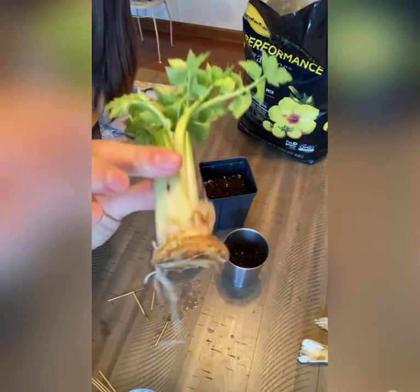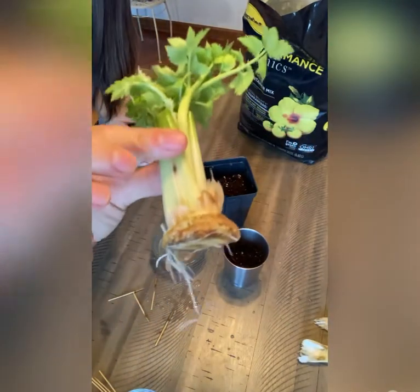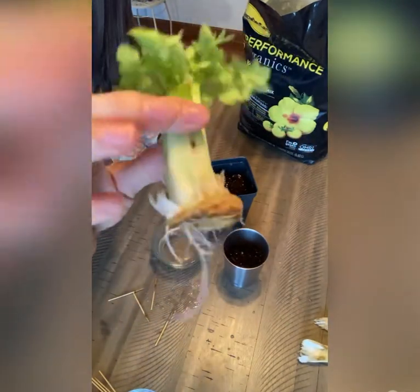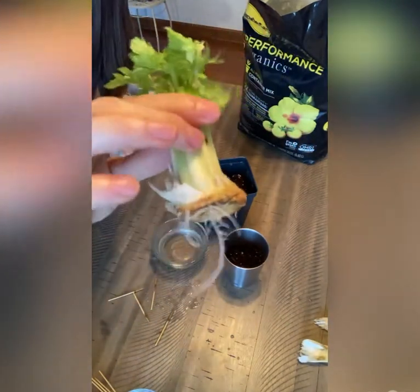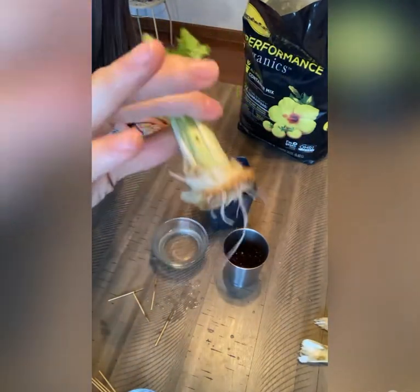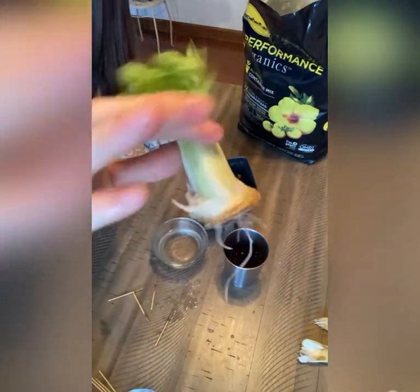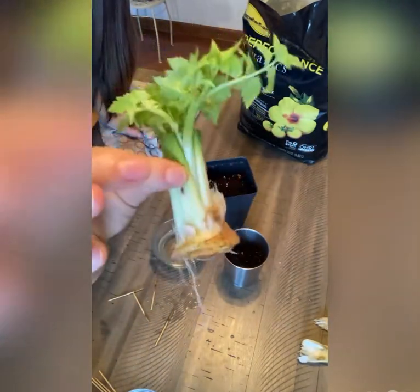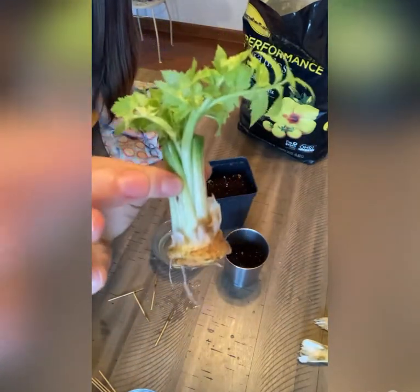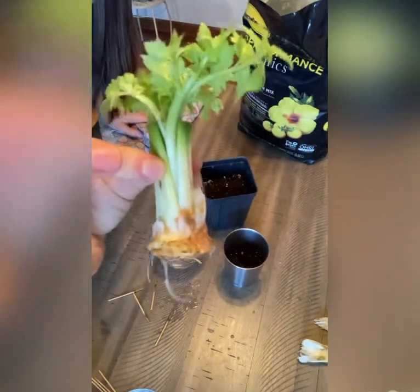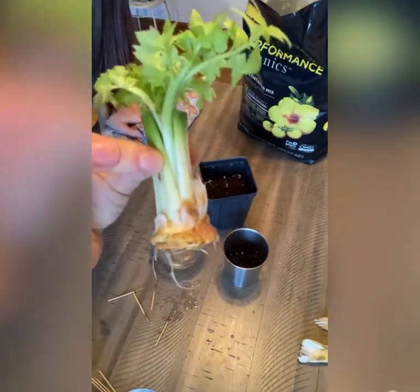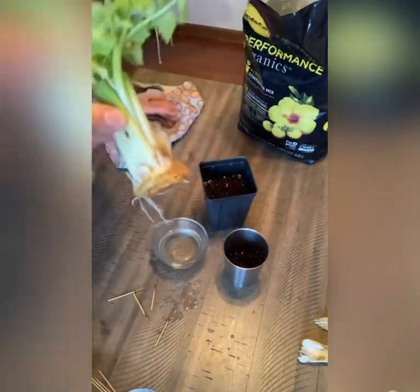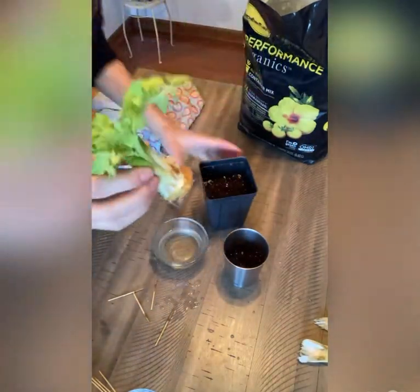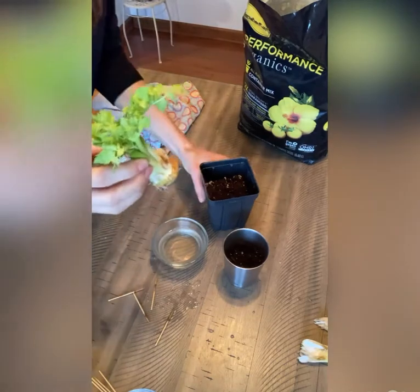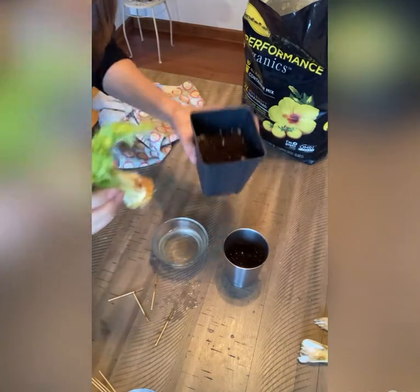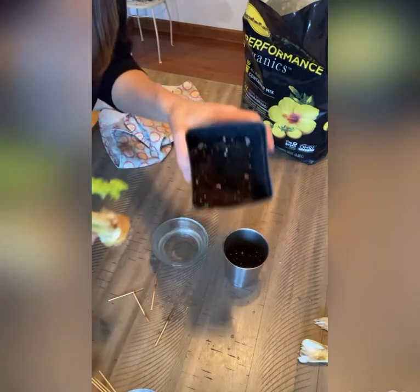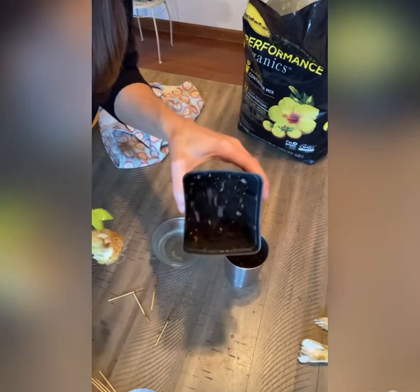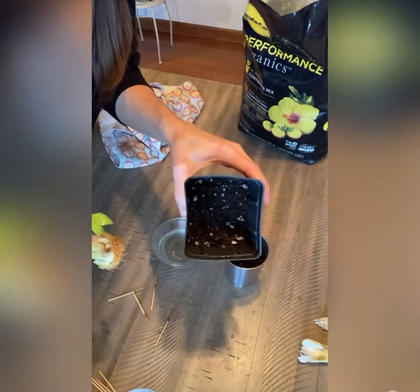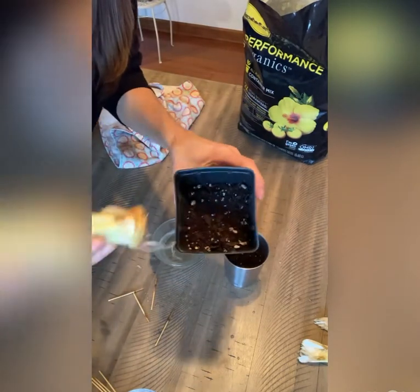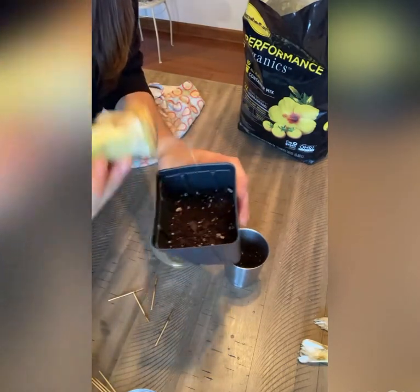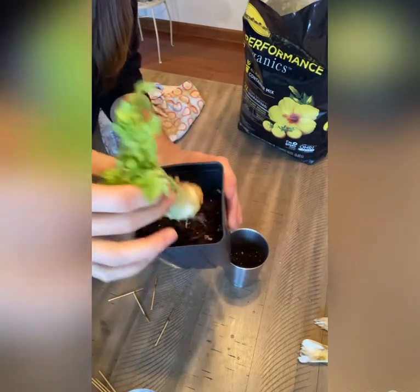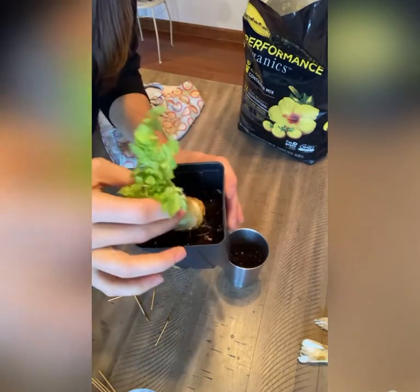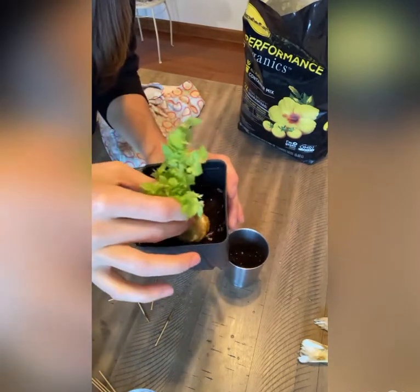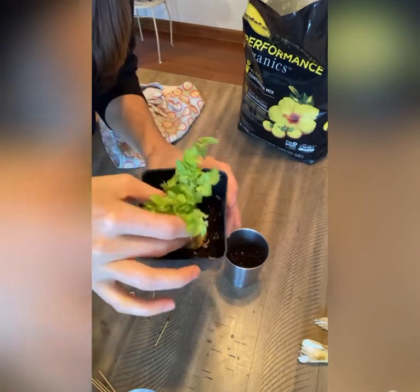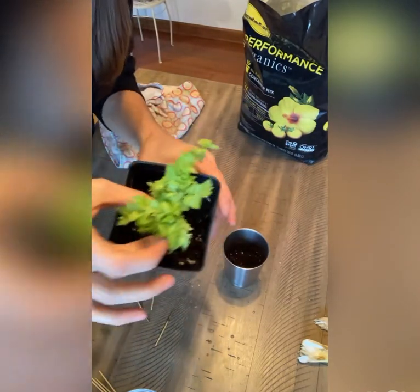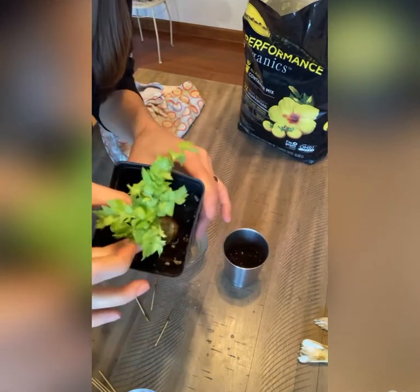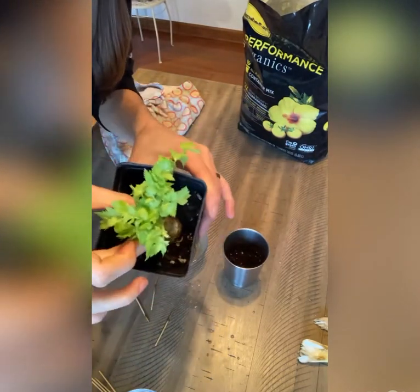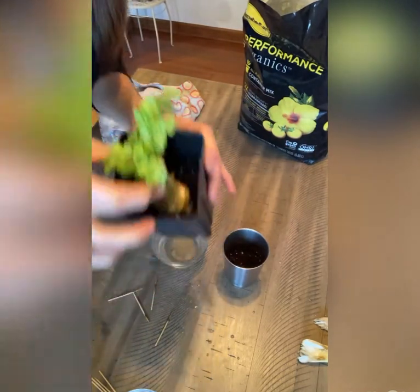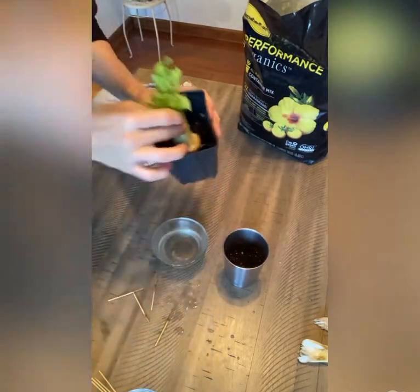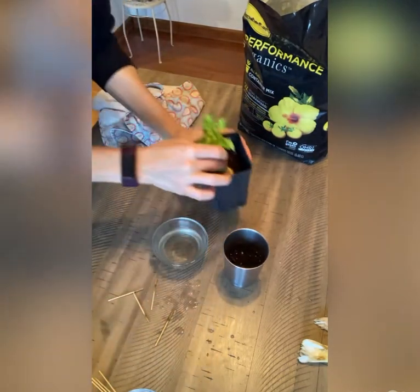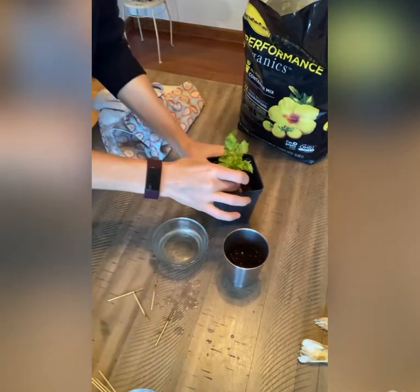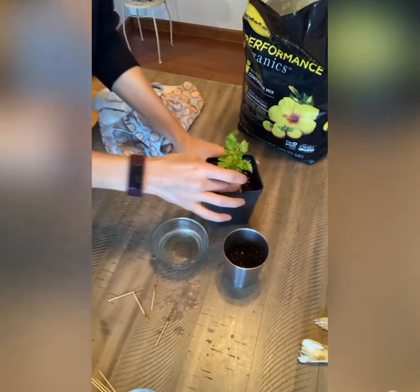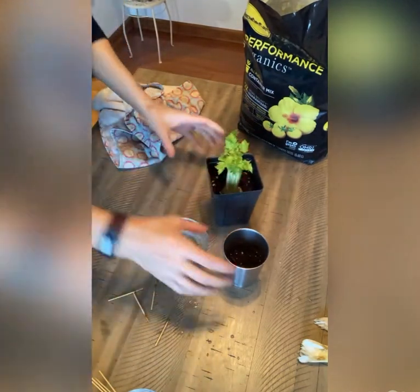I took him over to the sink and gave him a quick rinse first. But I've got my soil in there, so I'm going to put him in and then fill the soil in around.